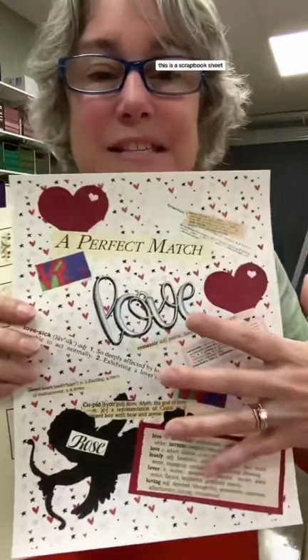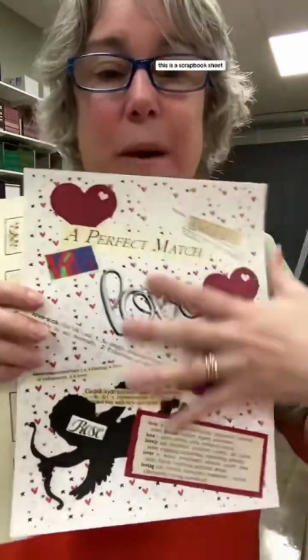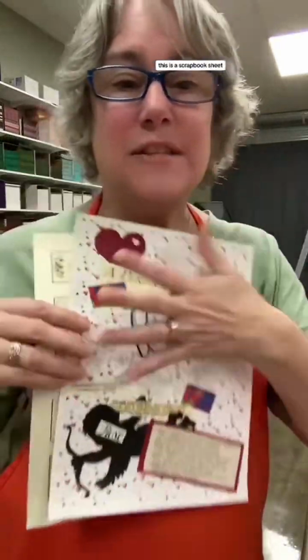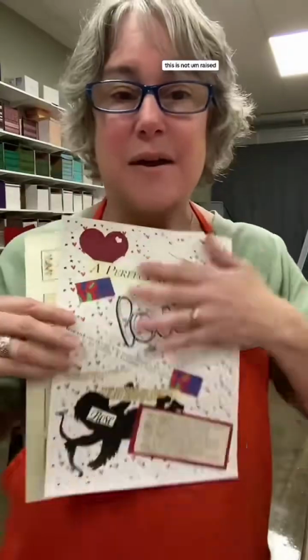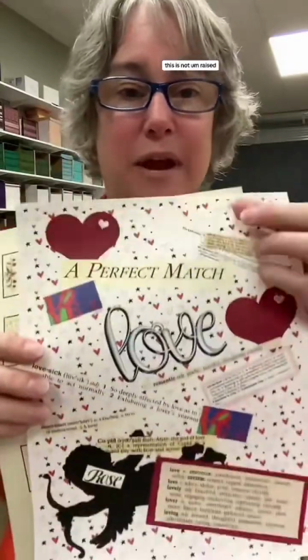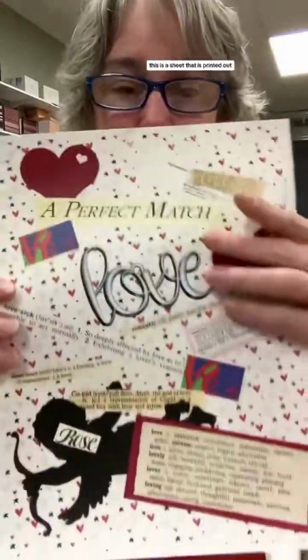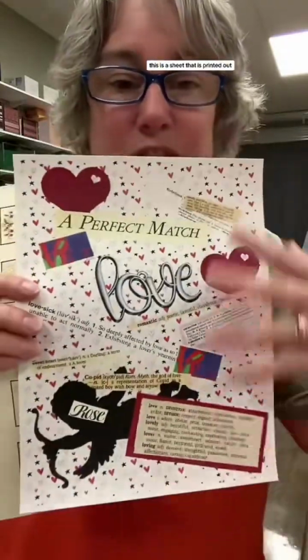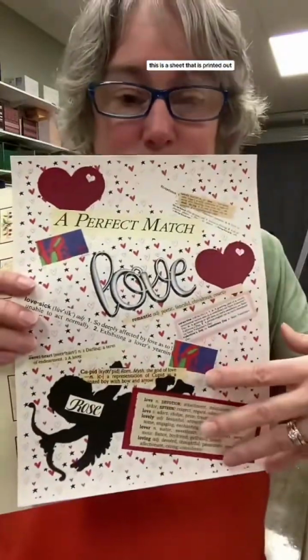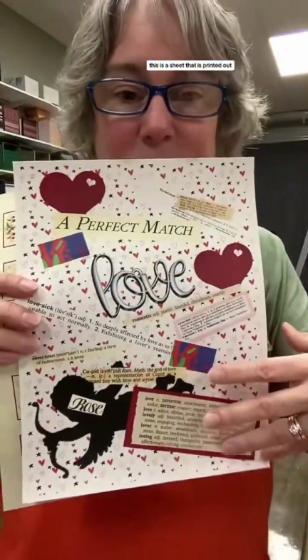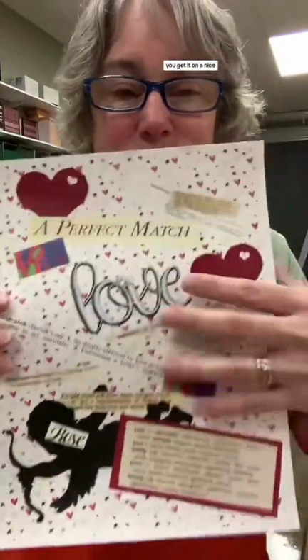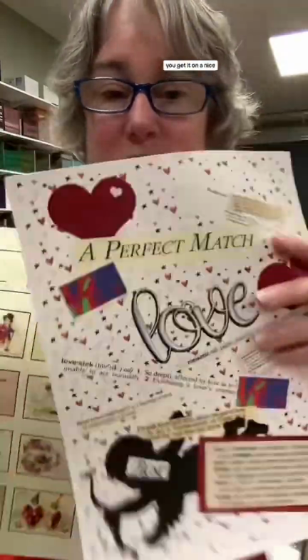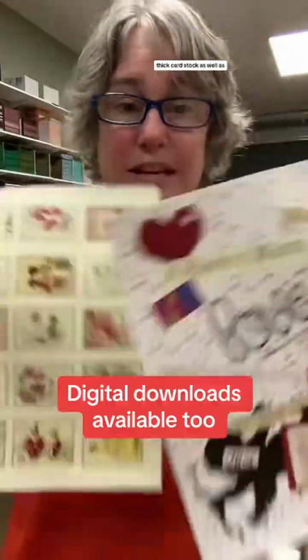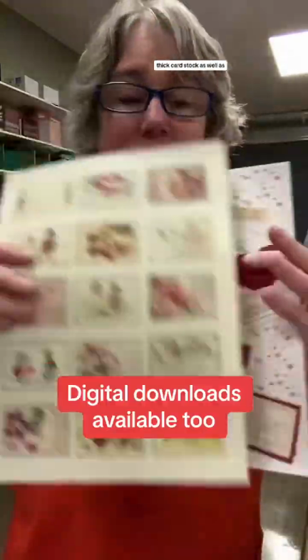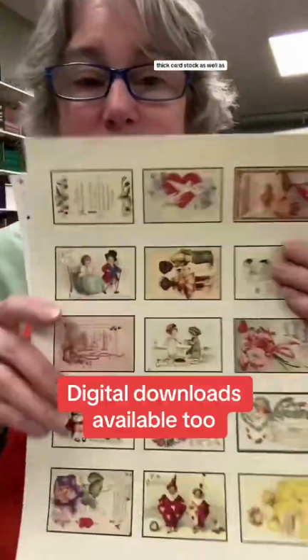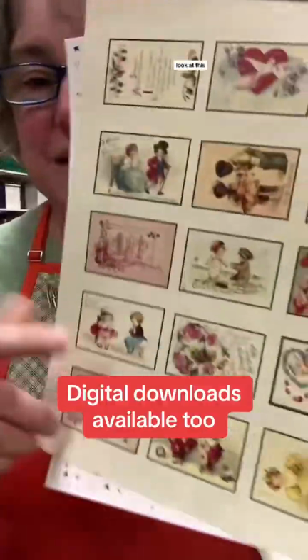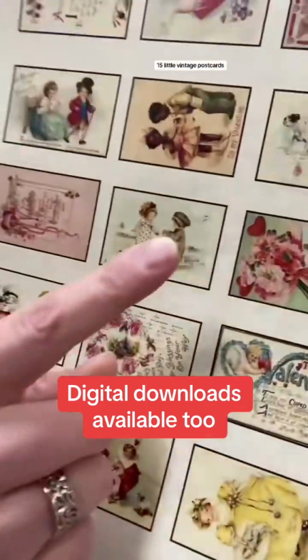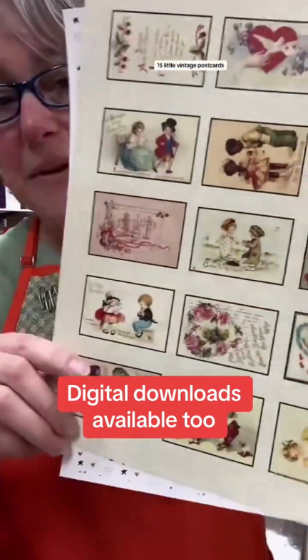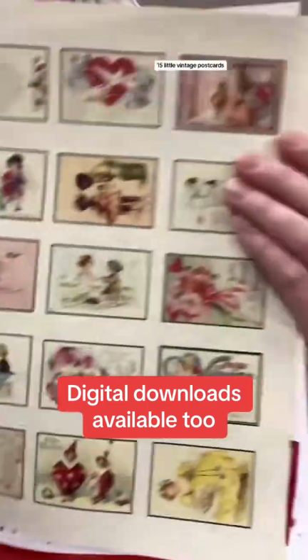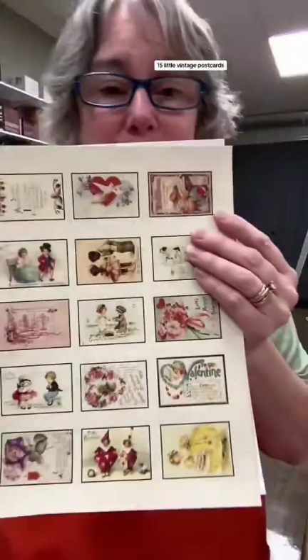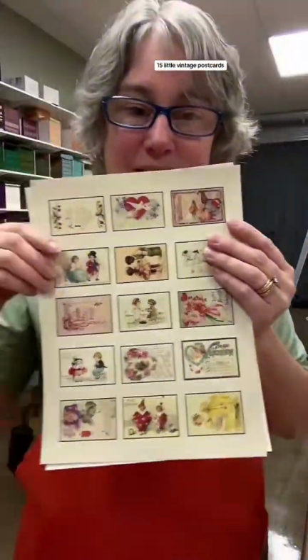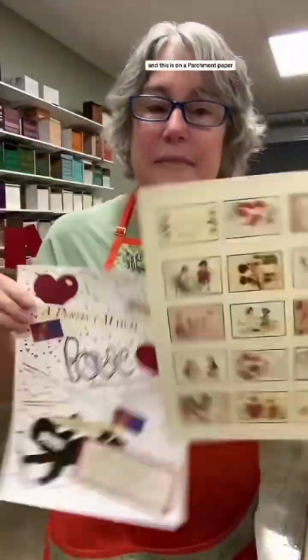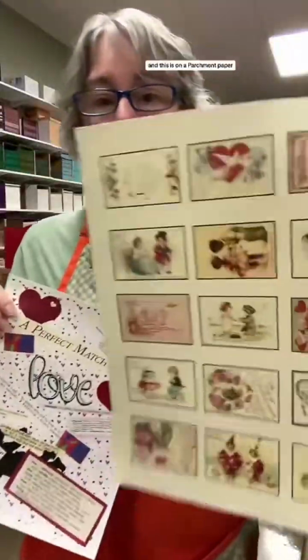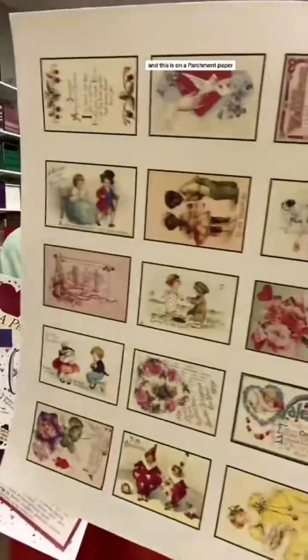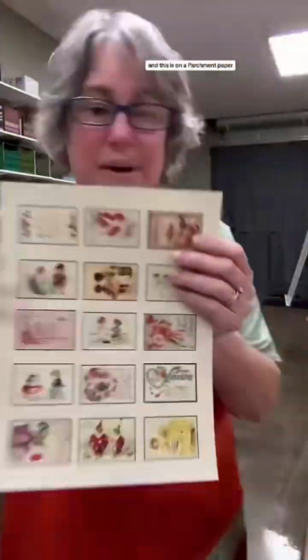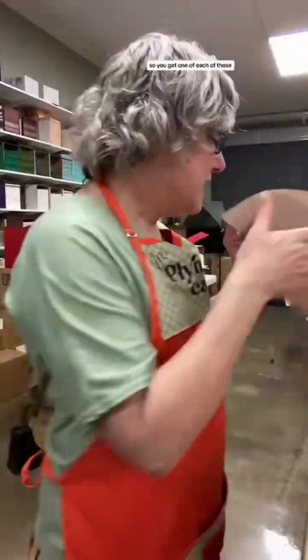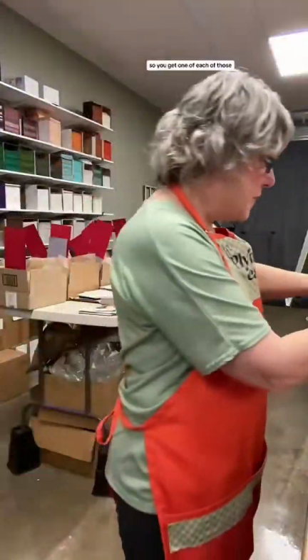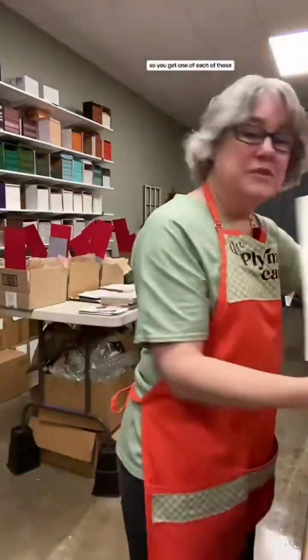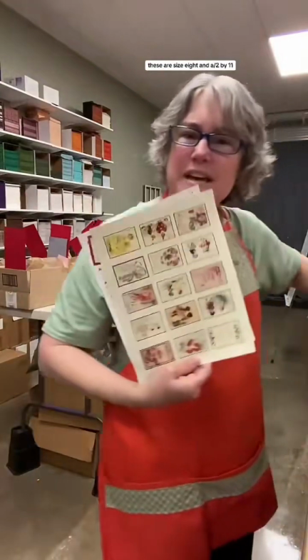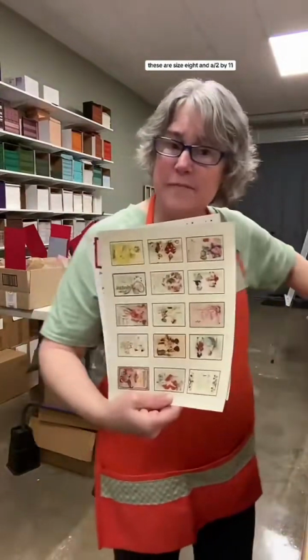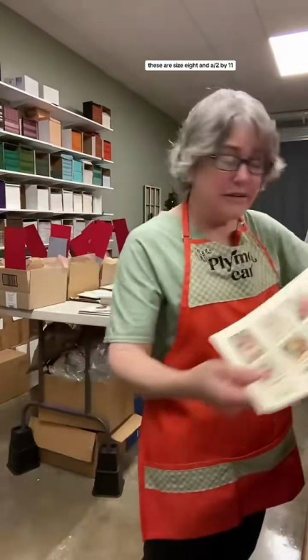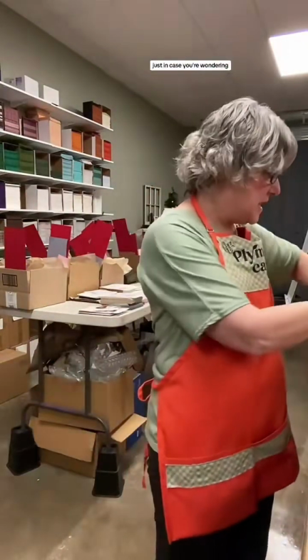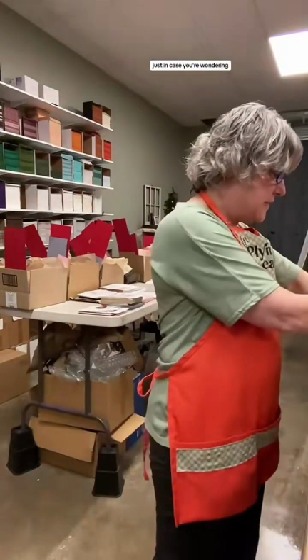This is a scrapbook sheet - it's not raised, it's a sheet that is printed out on a nice thick cardstock. You also get 15 little vintage postcards, and this is on a parchment paper. So you get one of each of those. These are 8.5 by 11, just in case you're wondering.